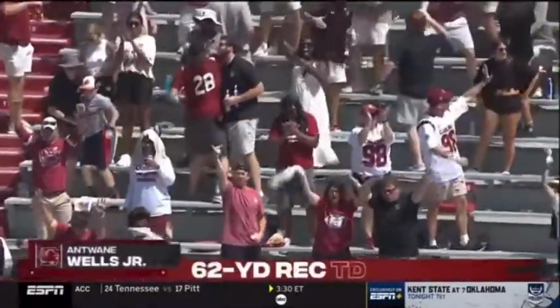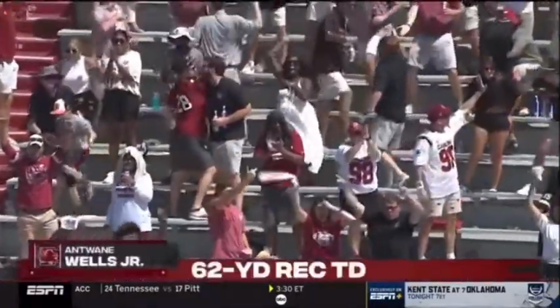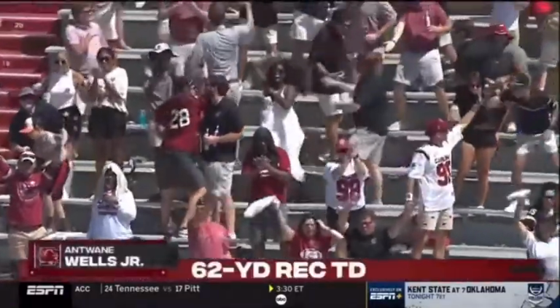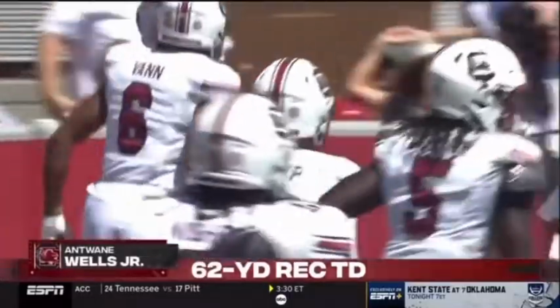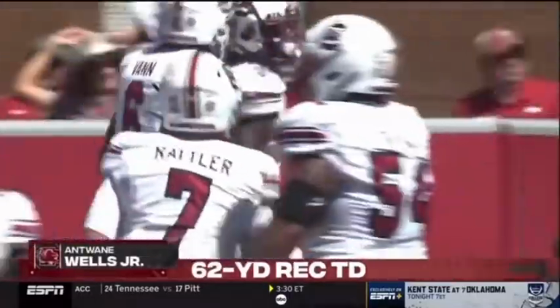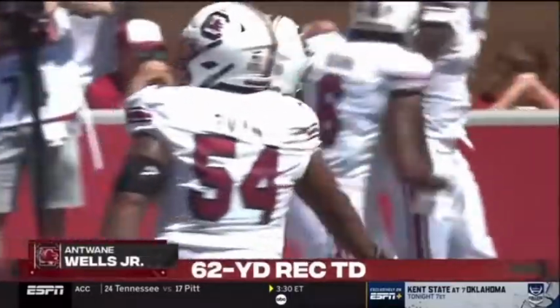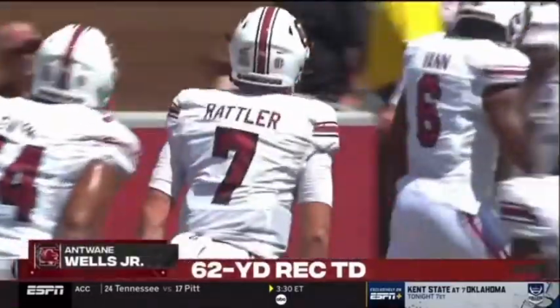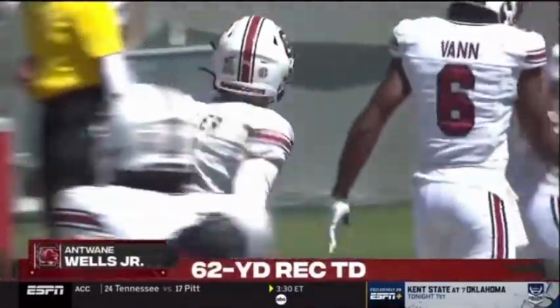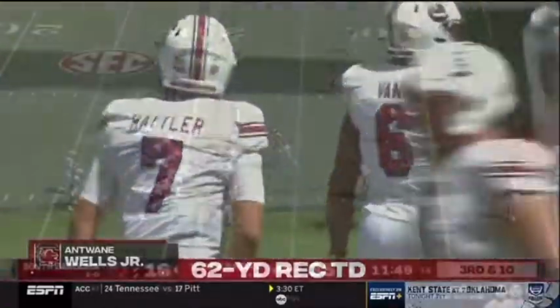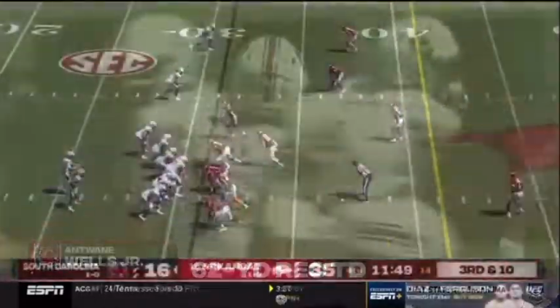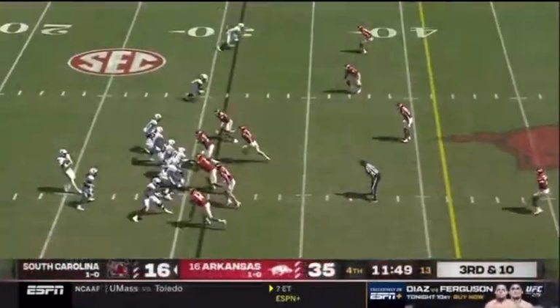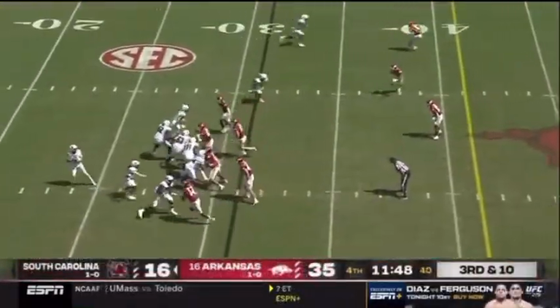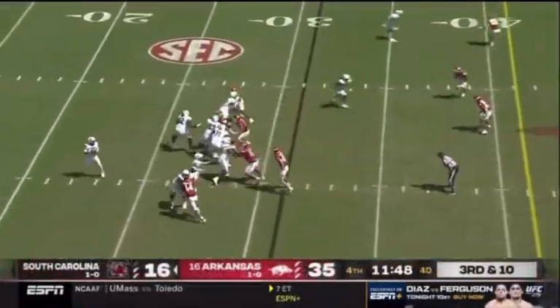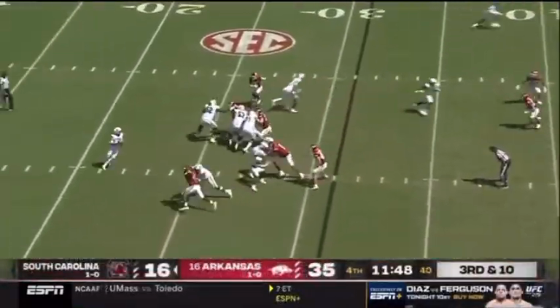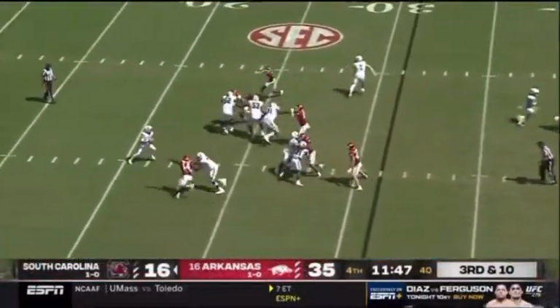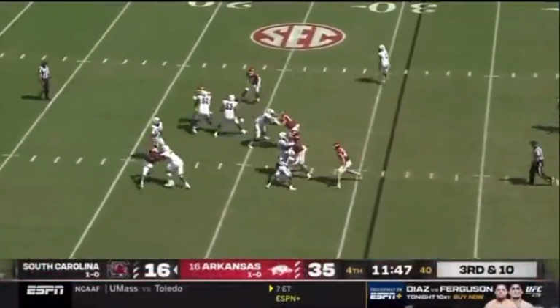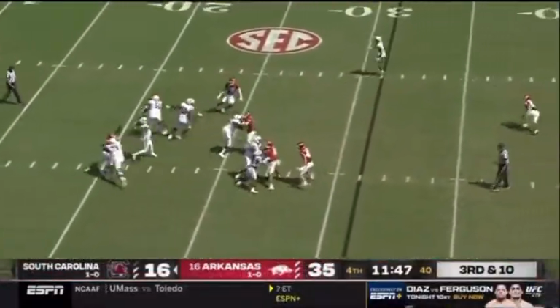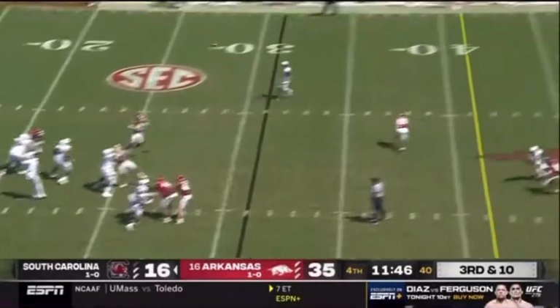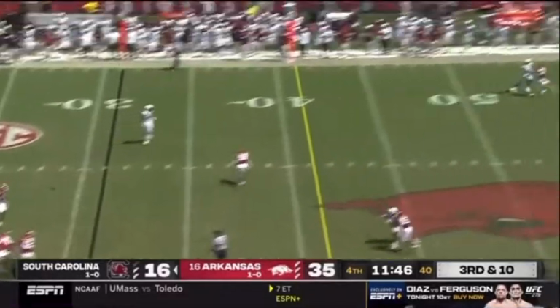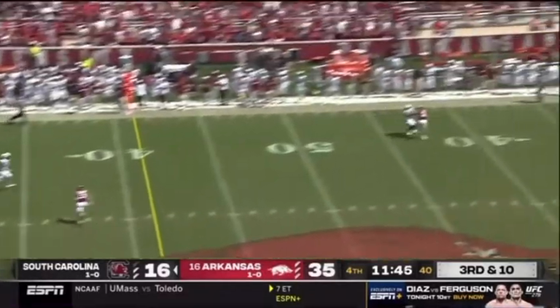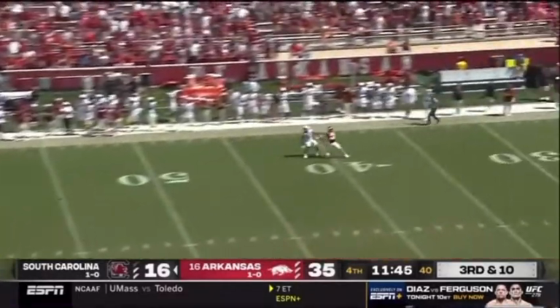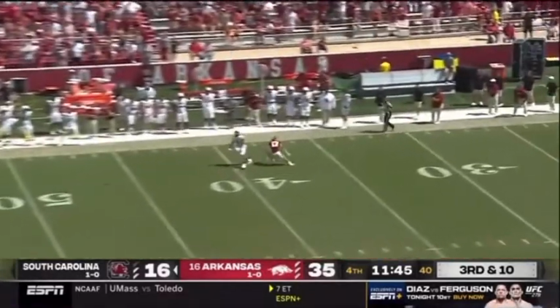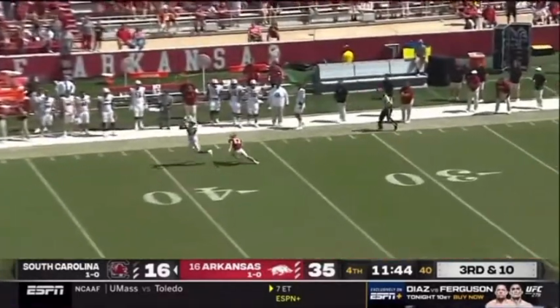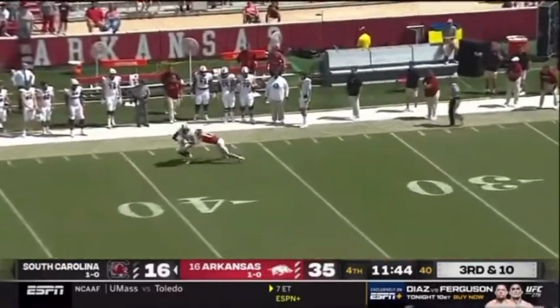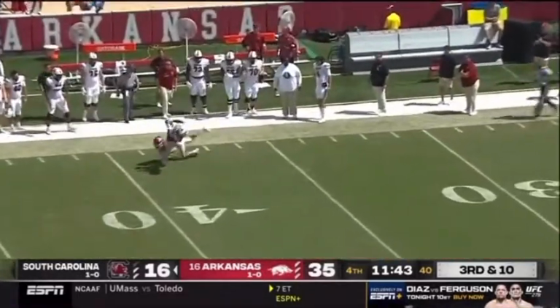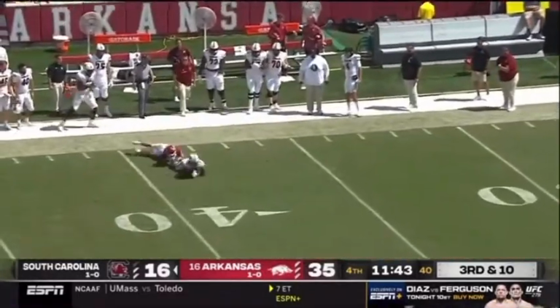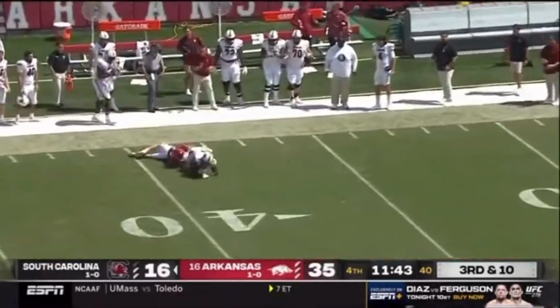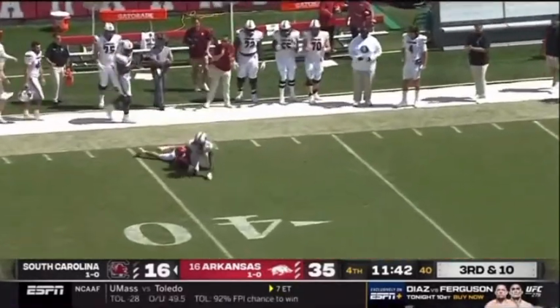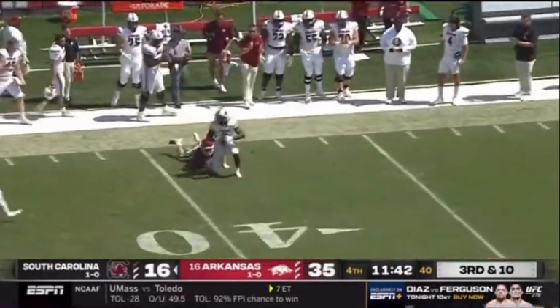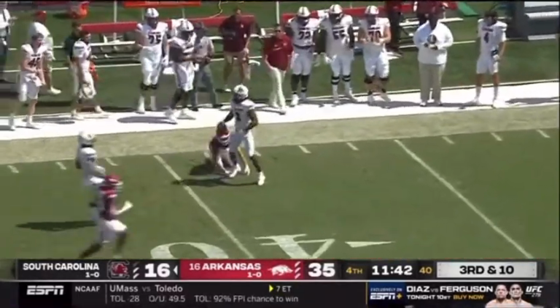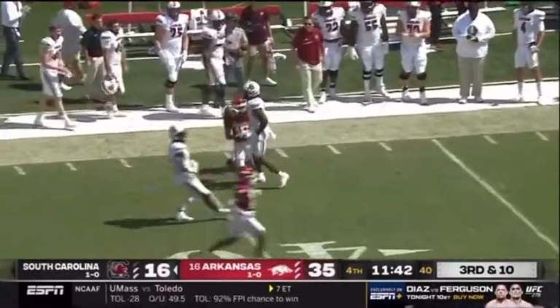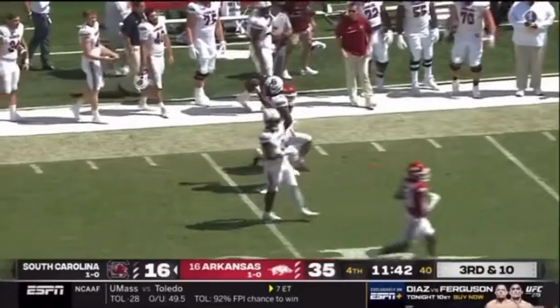A rope — a rattlesnake from Rattler. Arkansas spilling it right now, they bring five. Spencer in the pocket, throwing down the field — comeback route, caught at the 39 of Arkansas.